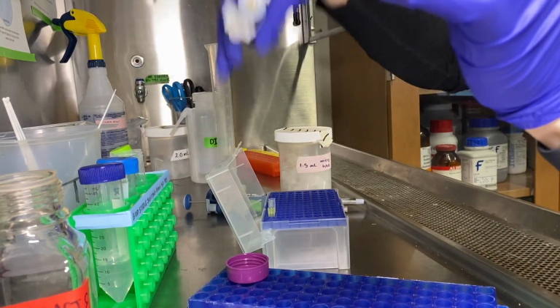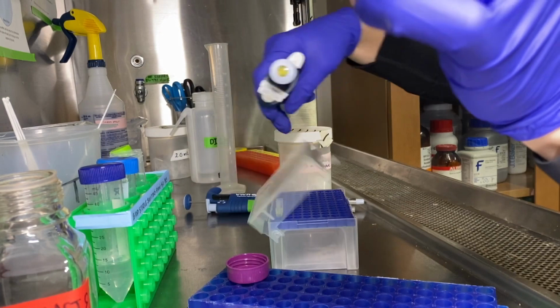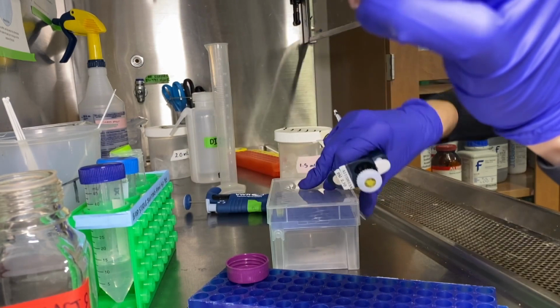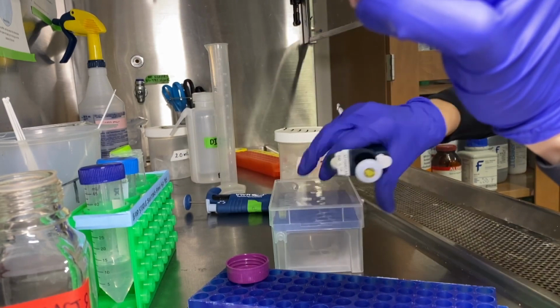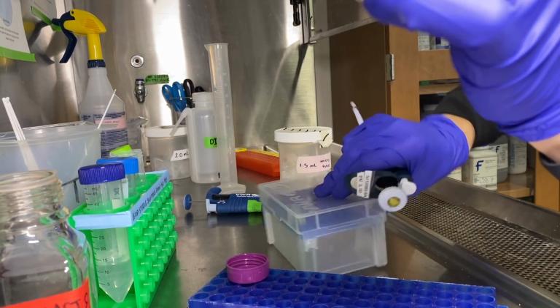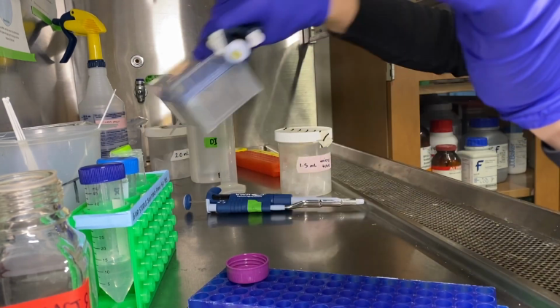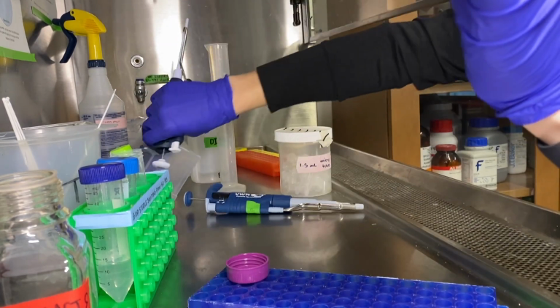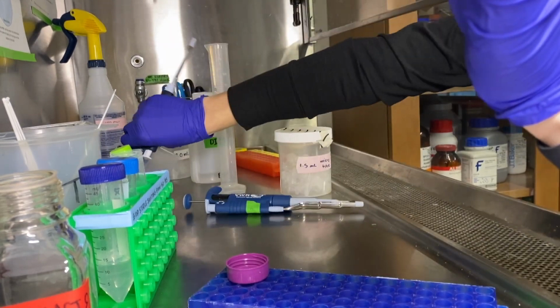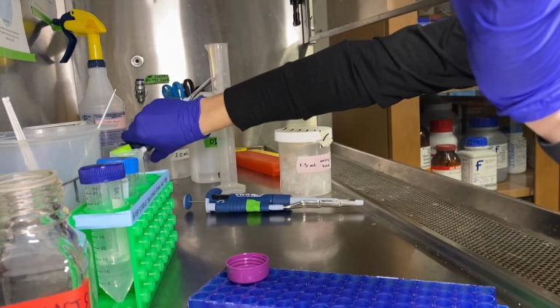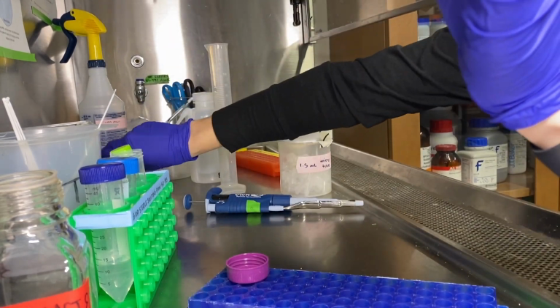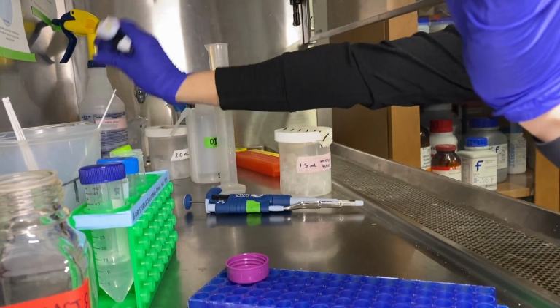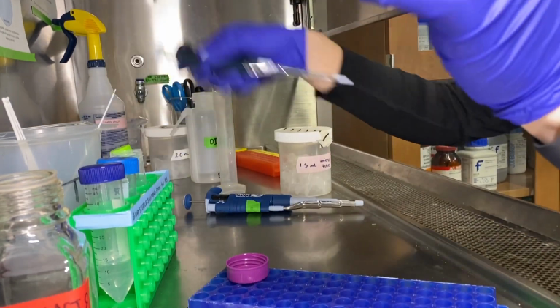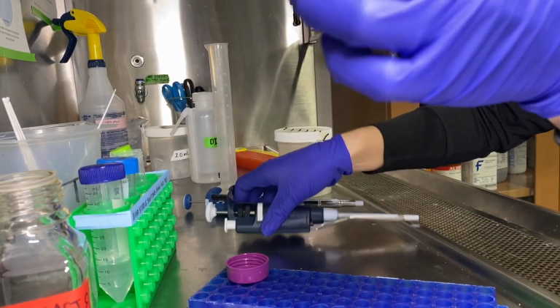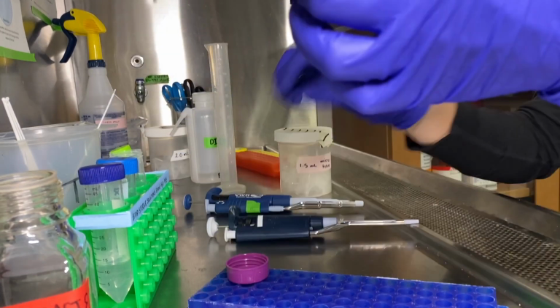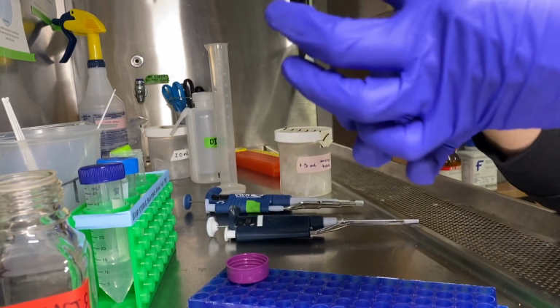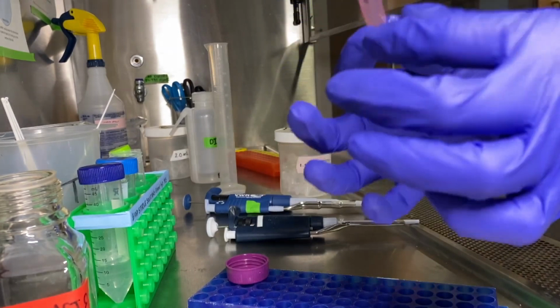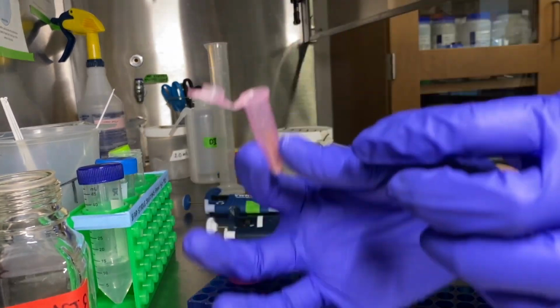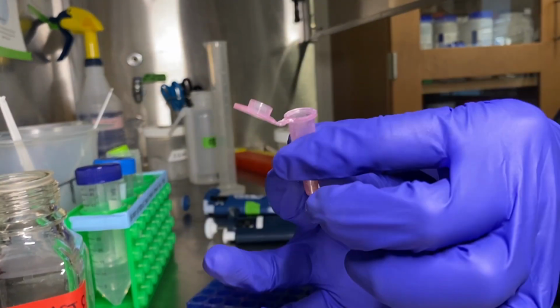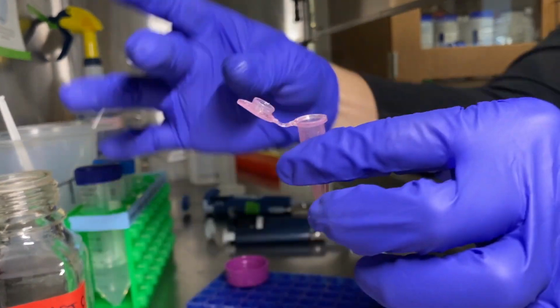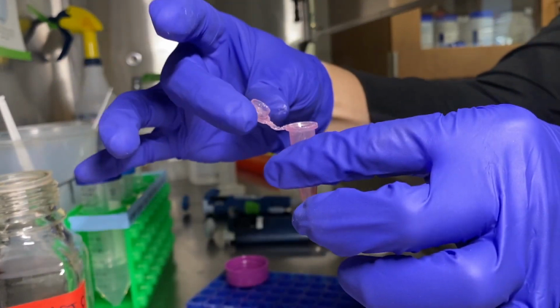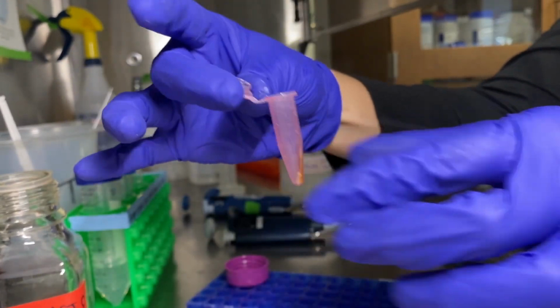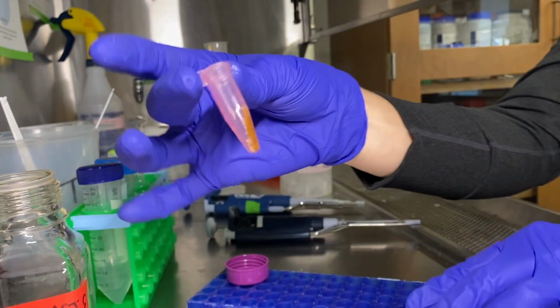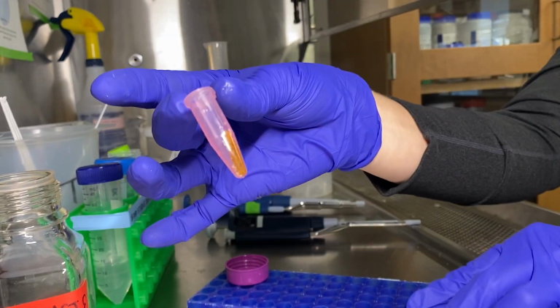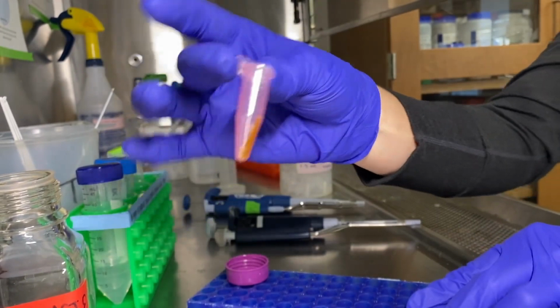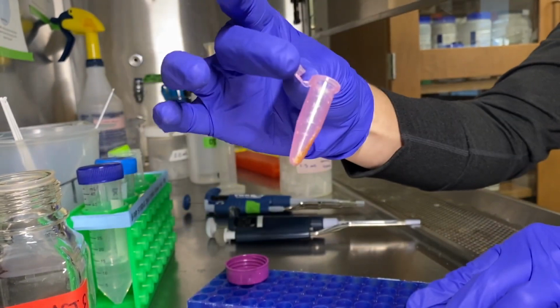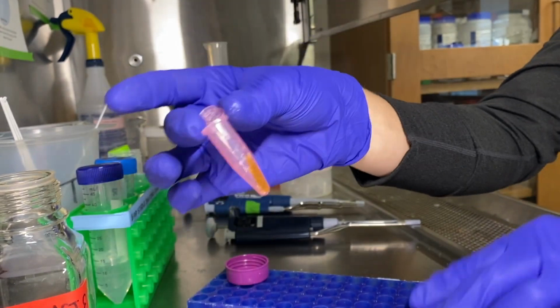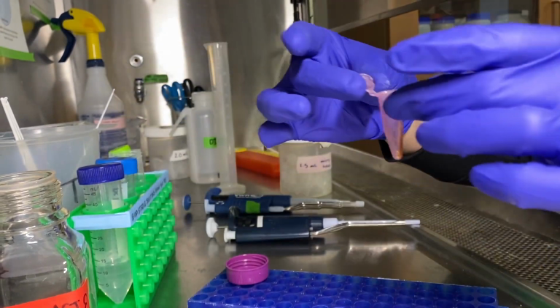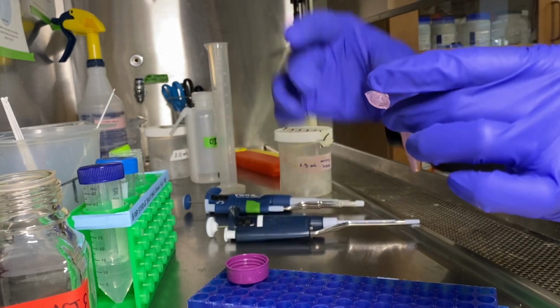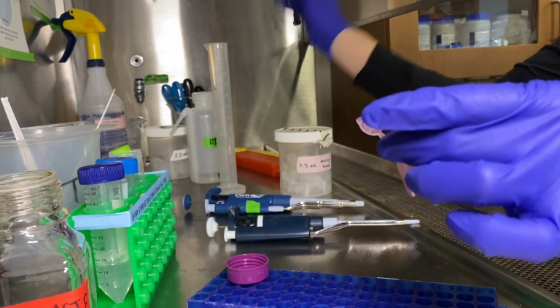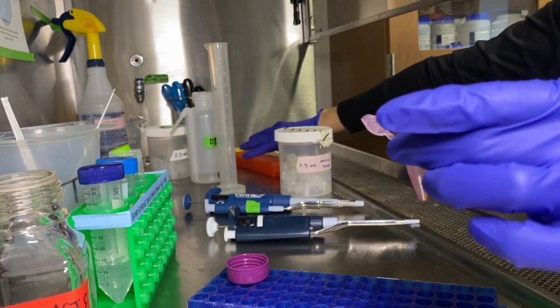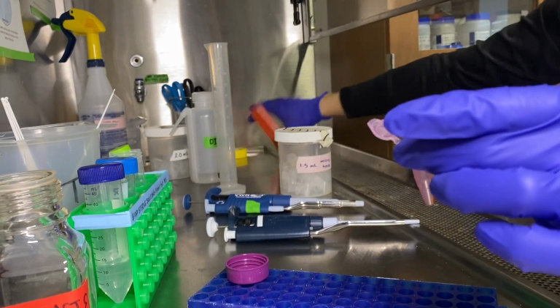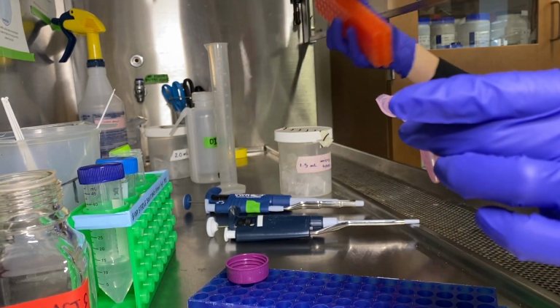Your last step is to leave the tube open in the biohood, replace it in the labeled rack, and allow the seeds to dry for at least three hours.